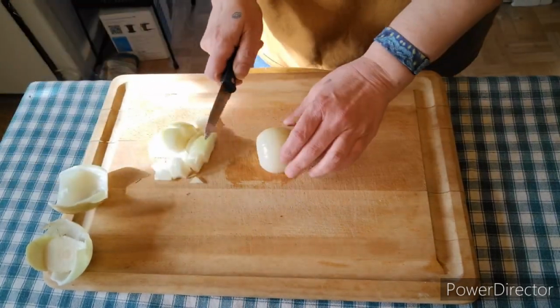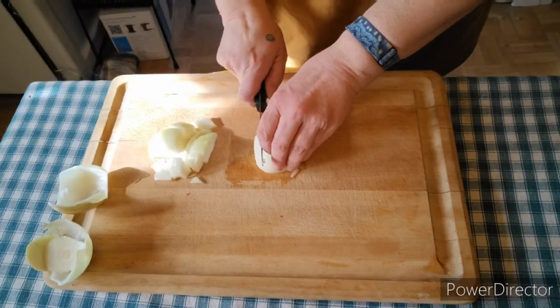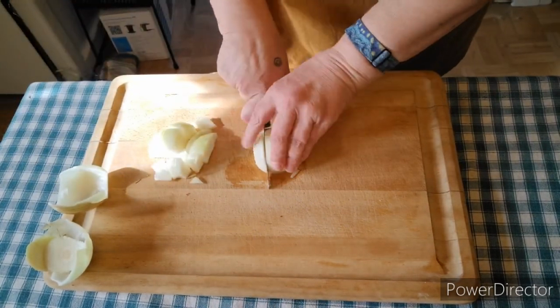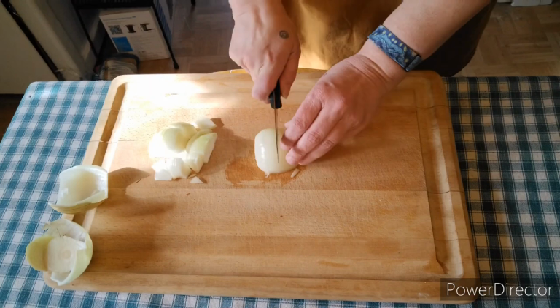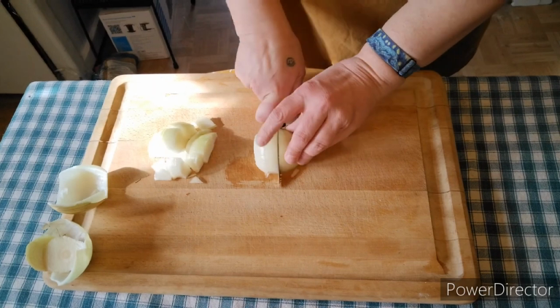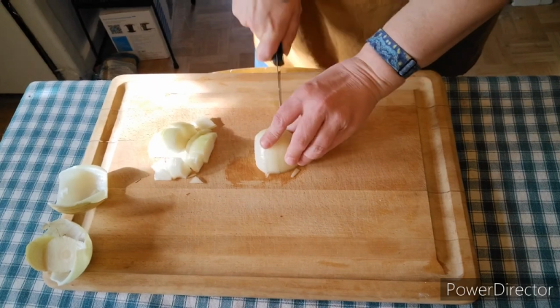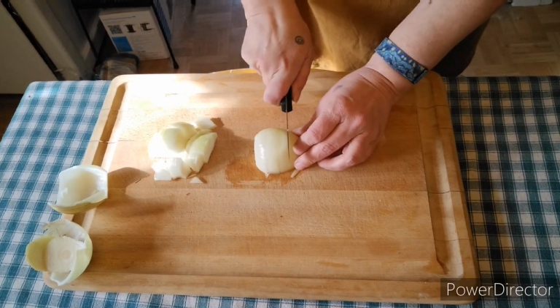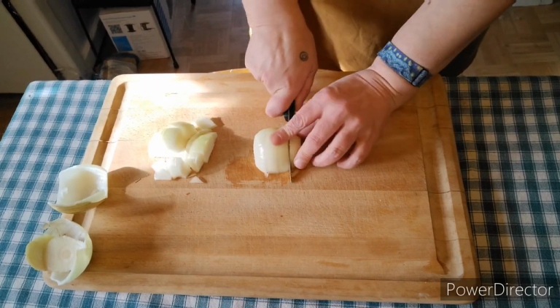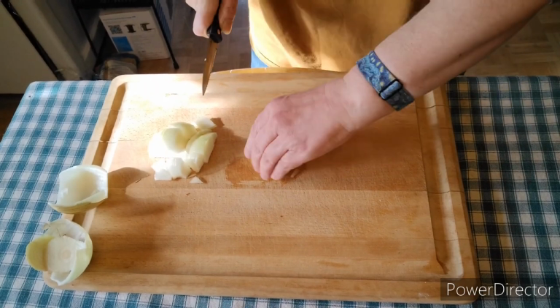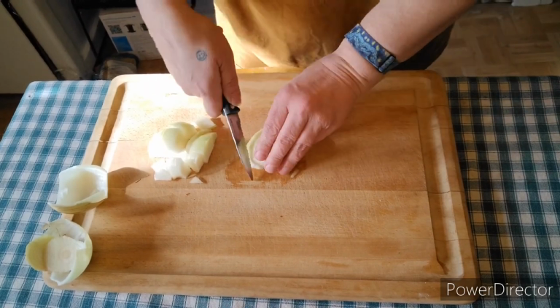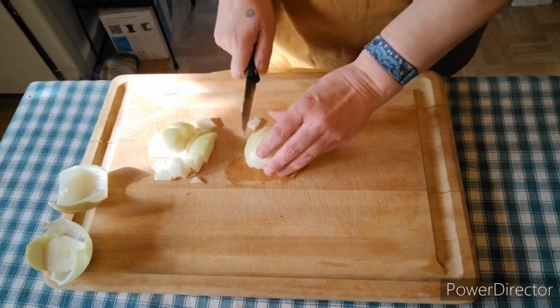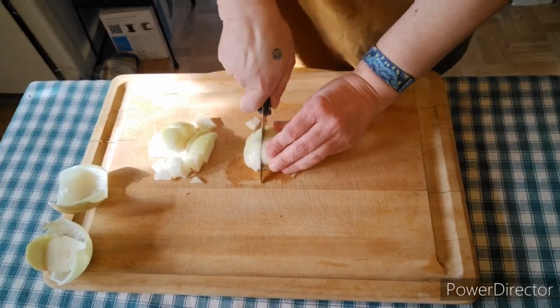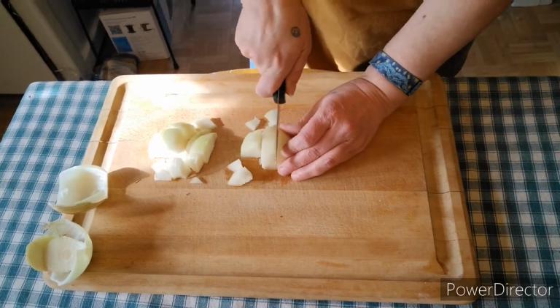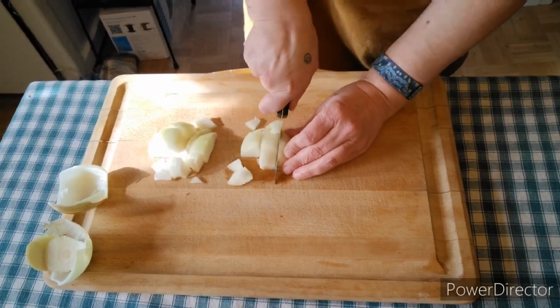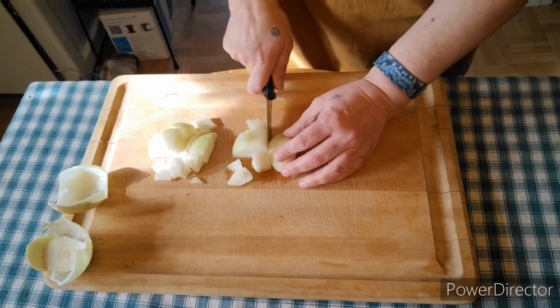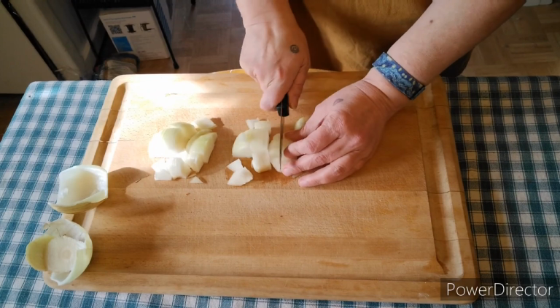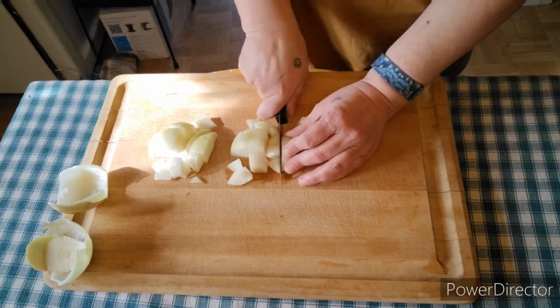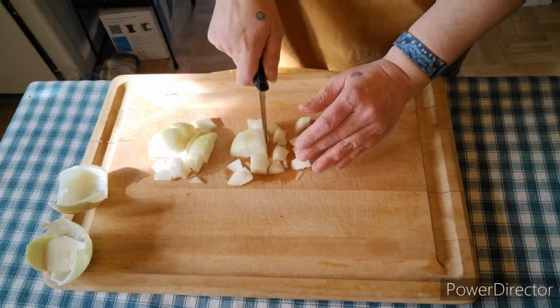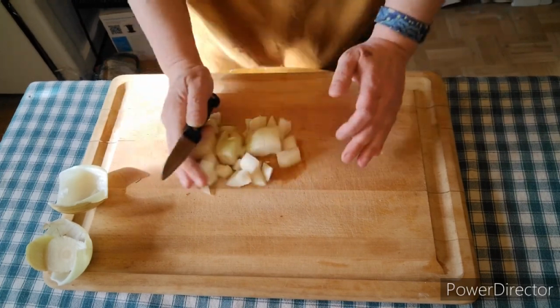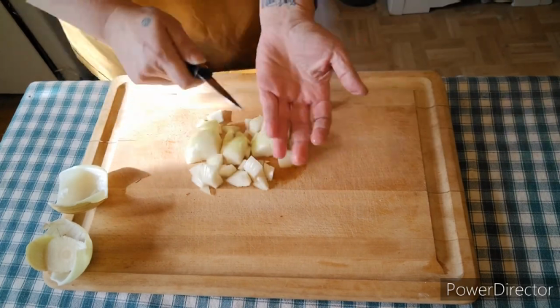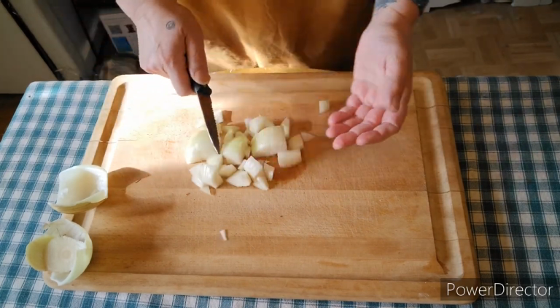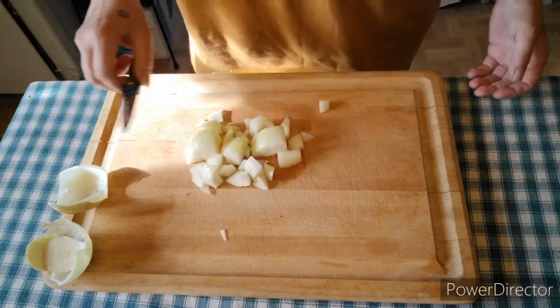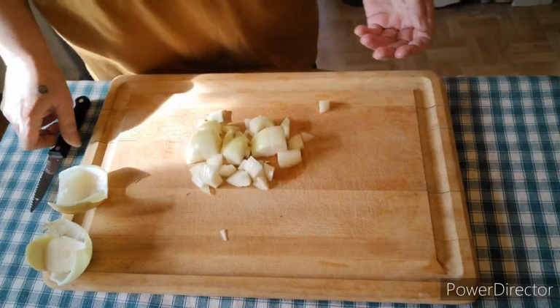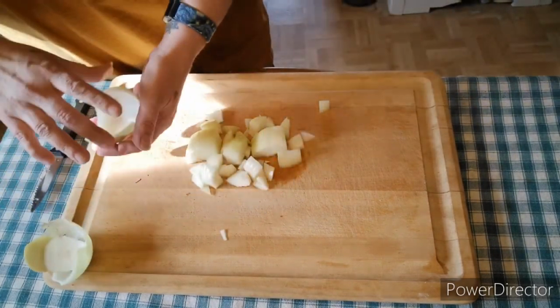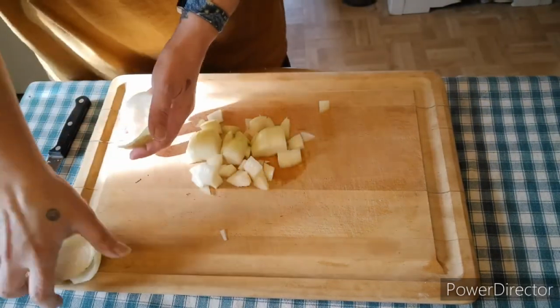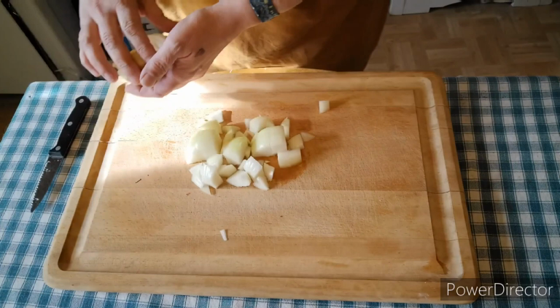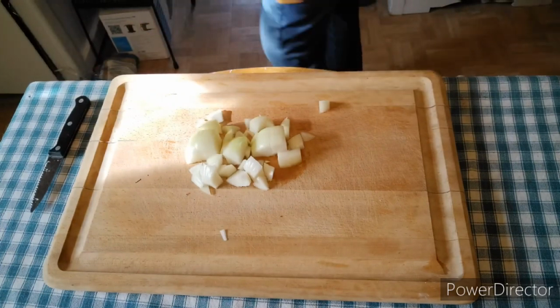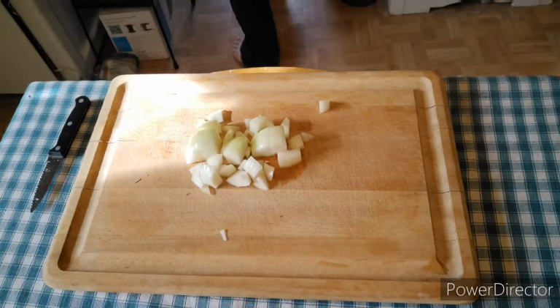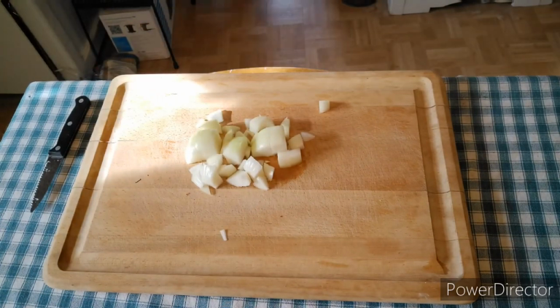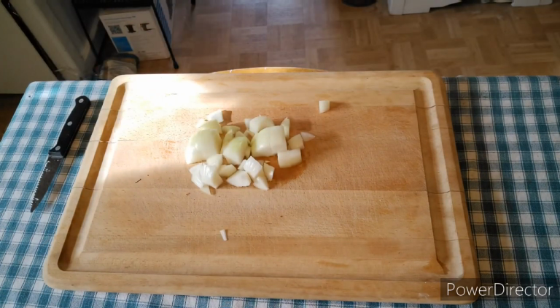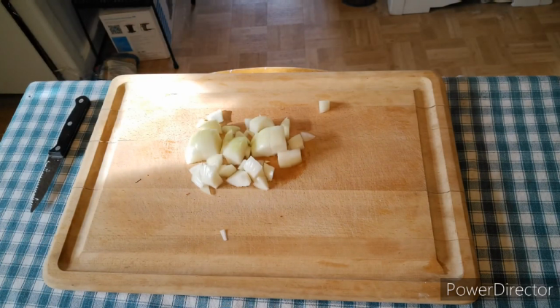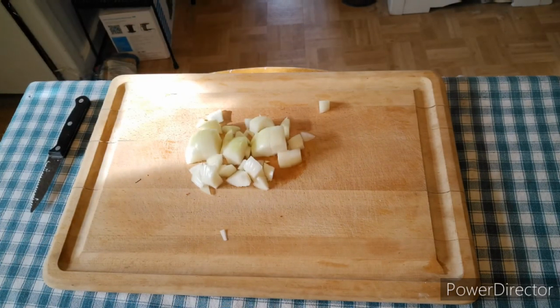And you know how much I love to do that. Alright, got them all chopped up. Let's go take that over to the pan.